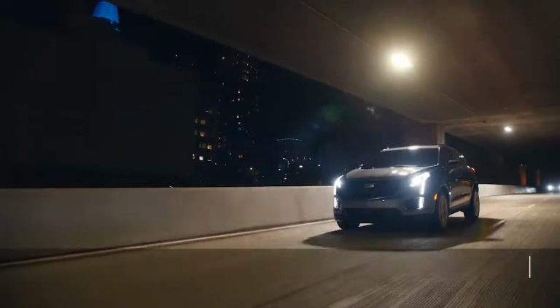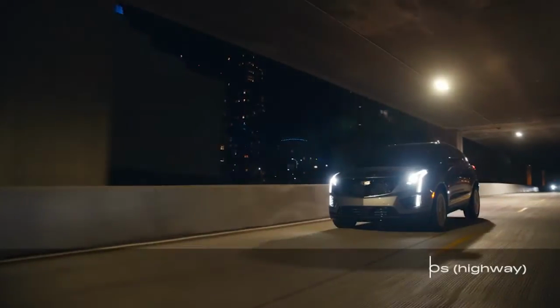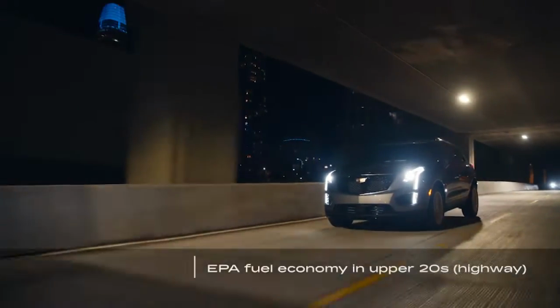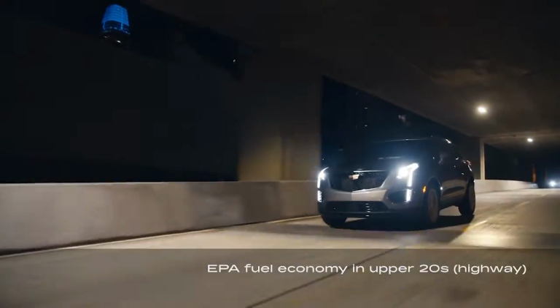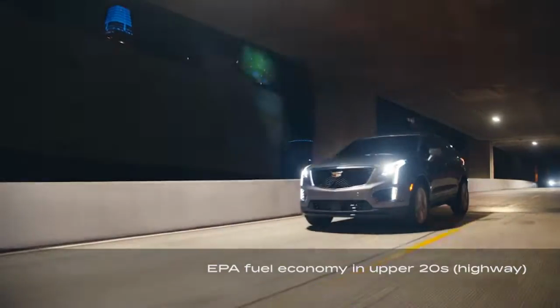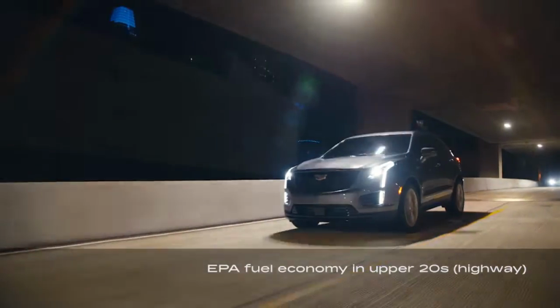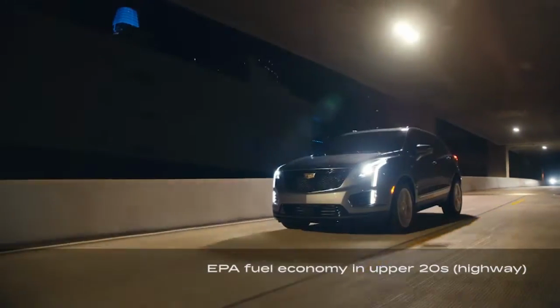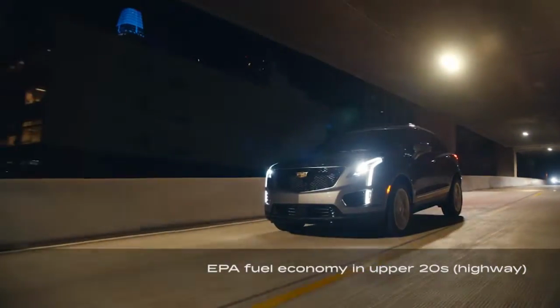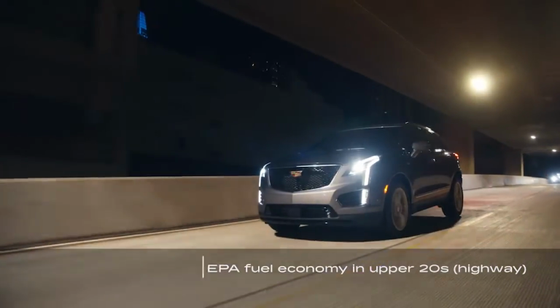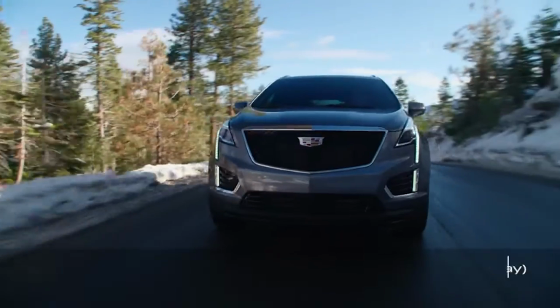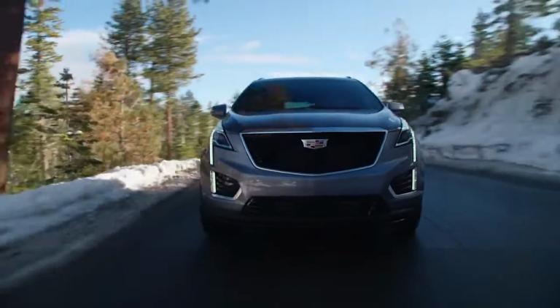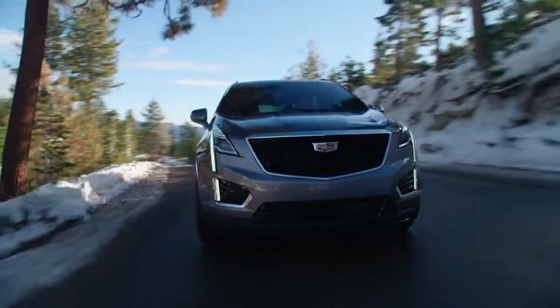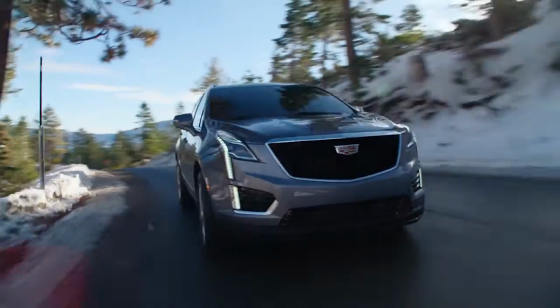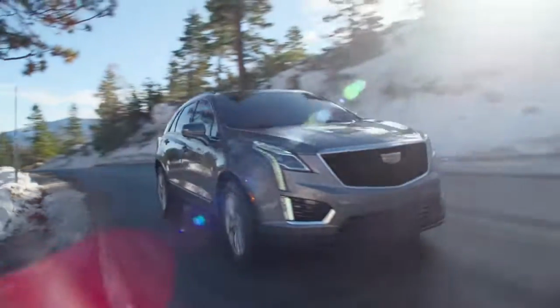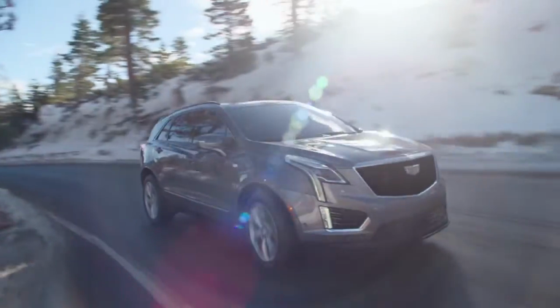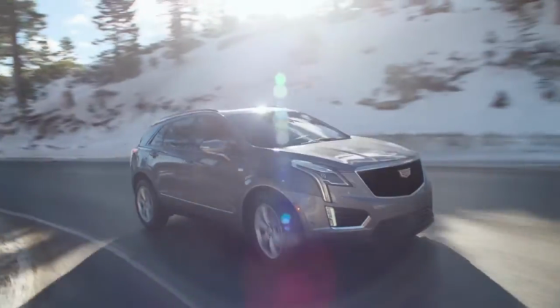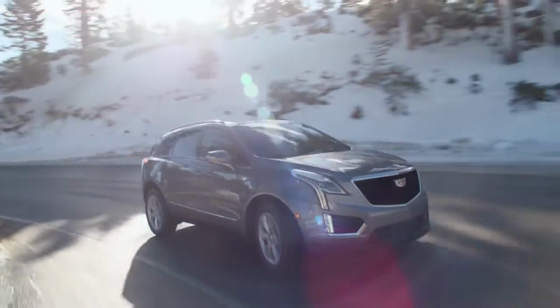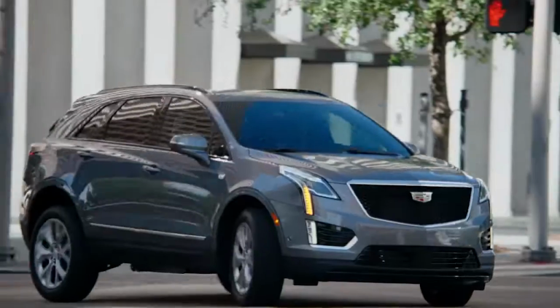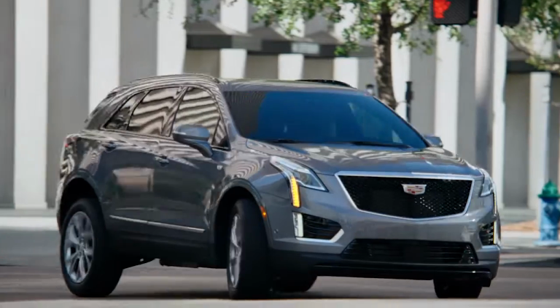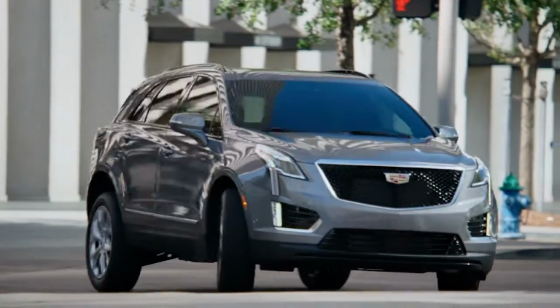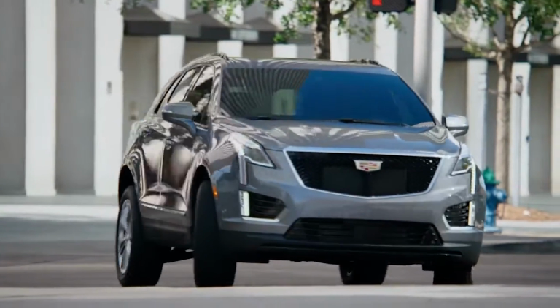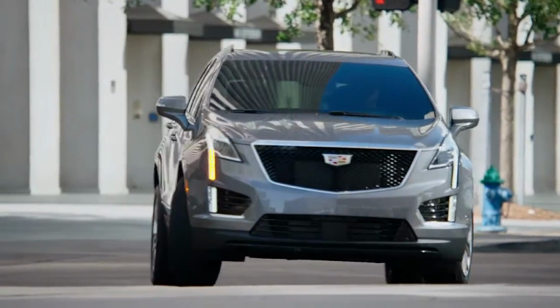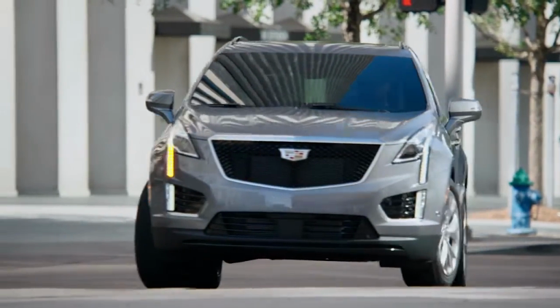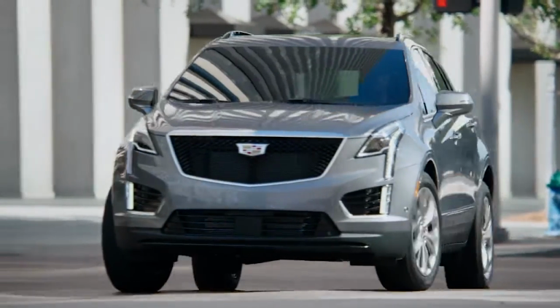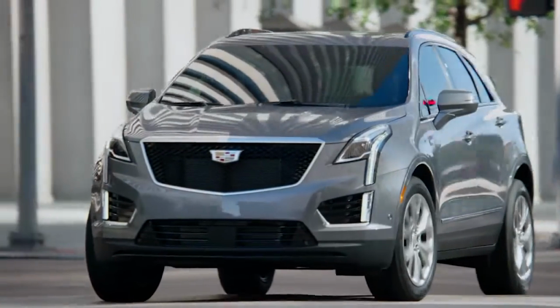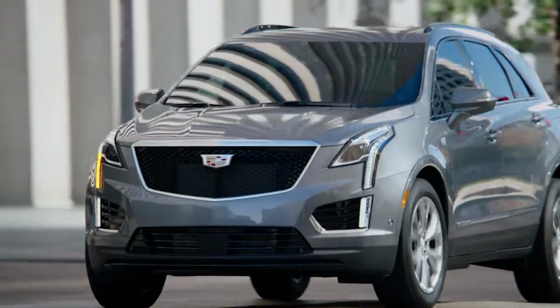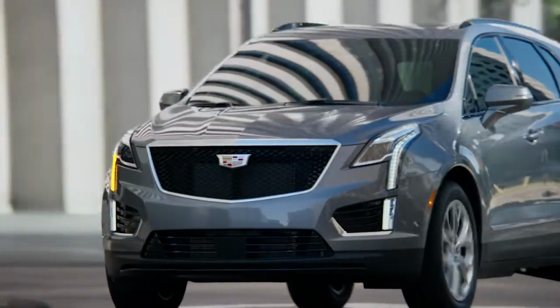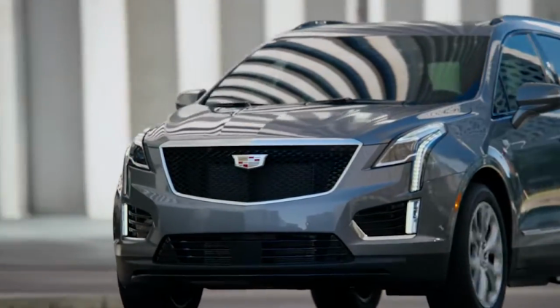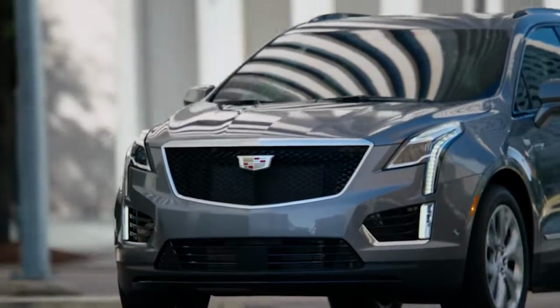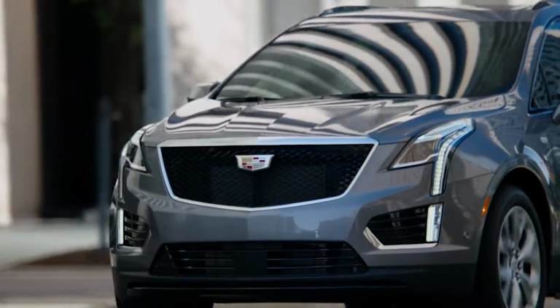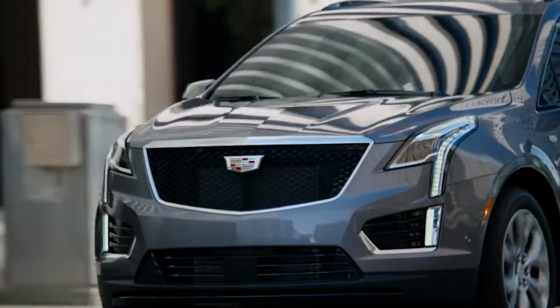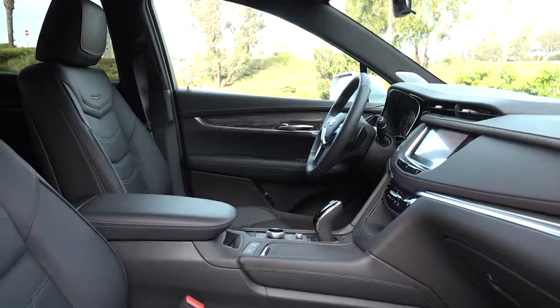EPA fuel economy ratings are in the upper 20s on the highway. The Cadillac XT5 has a strong, responsive powertrain and confident handling, tuned more for suburban boulevards and freeways than curvy mountain roads.